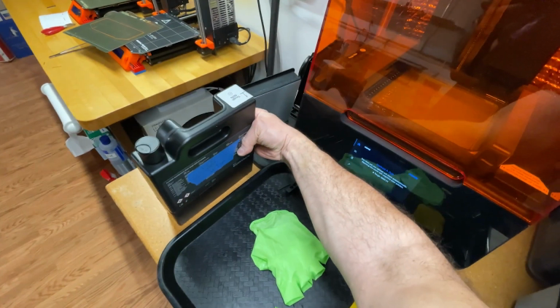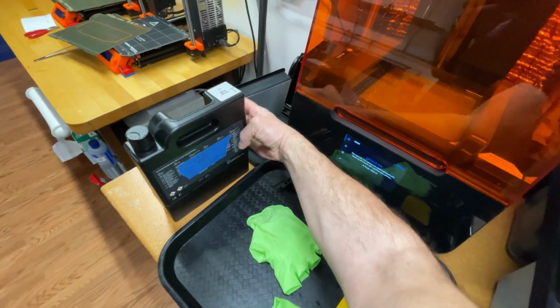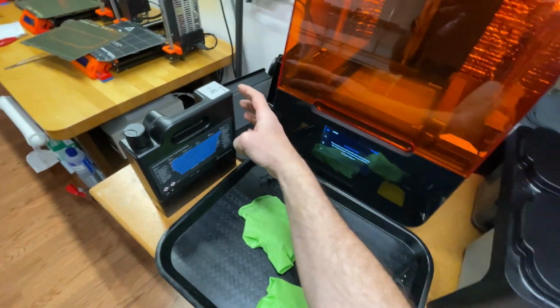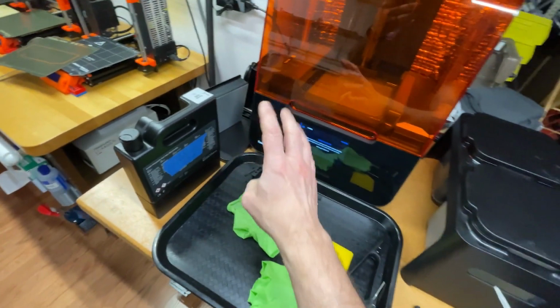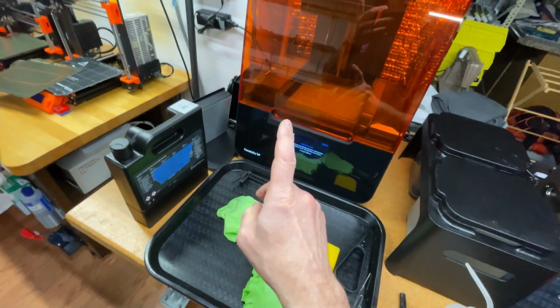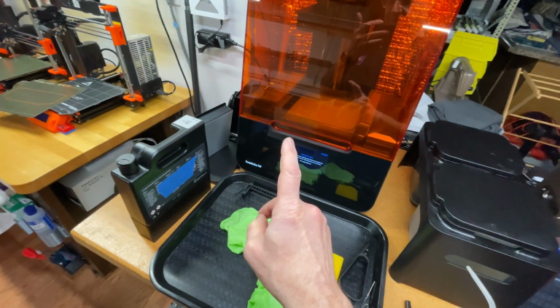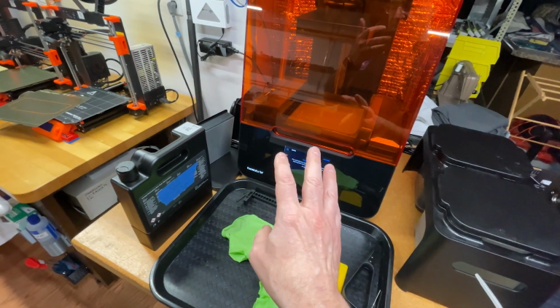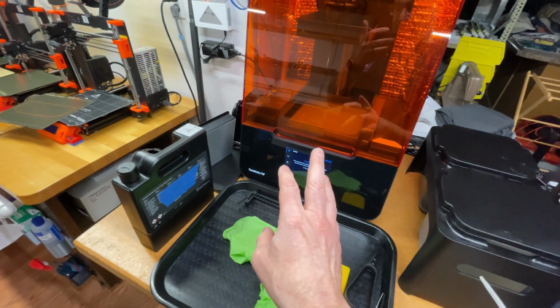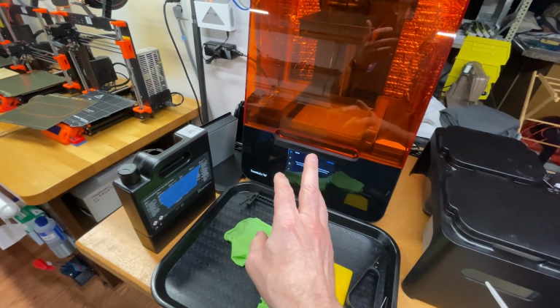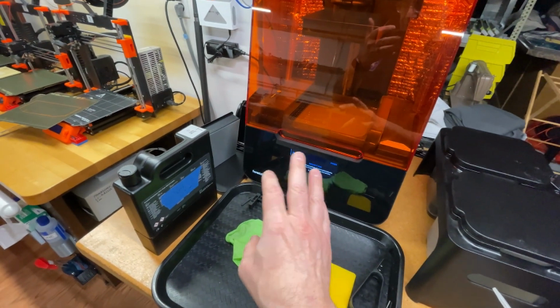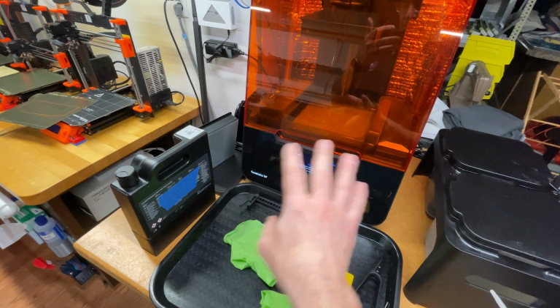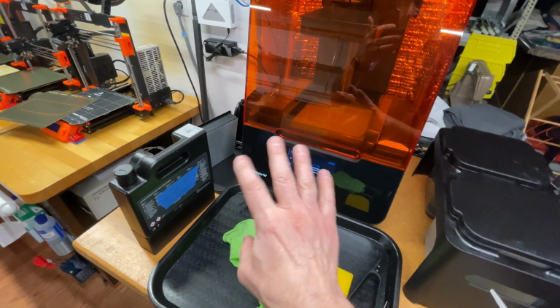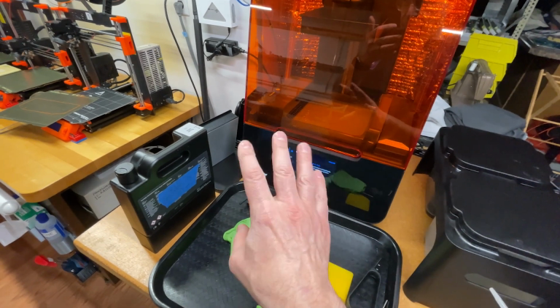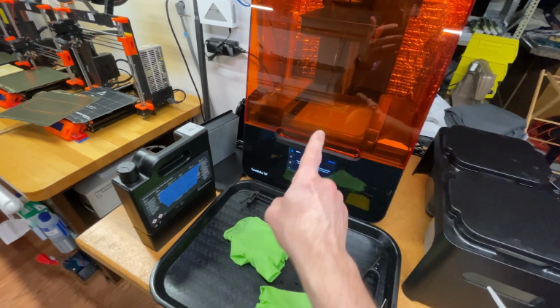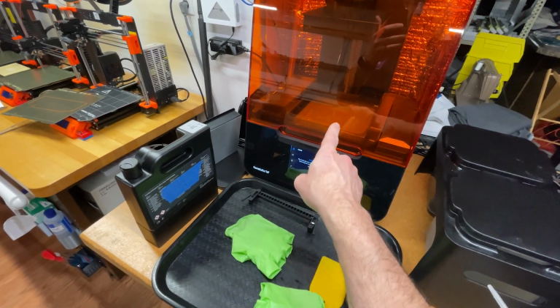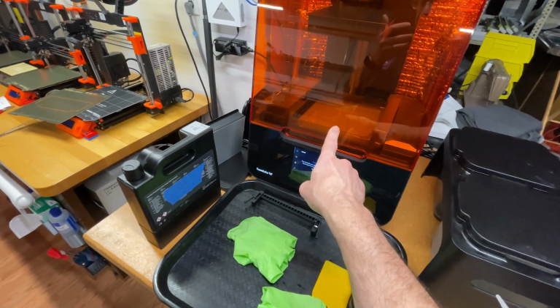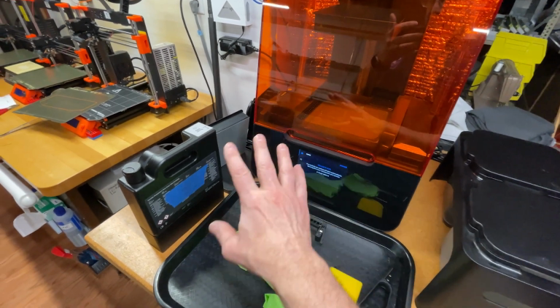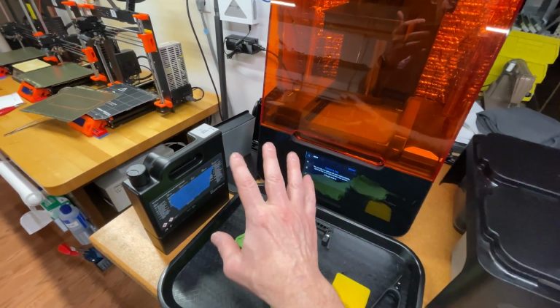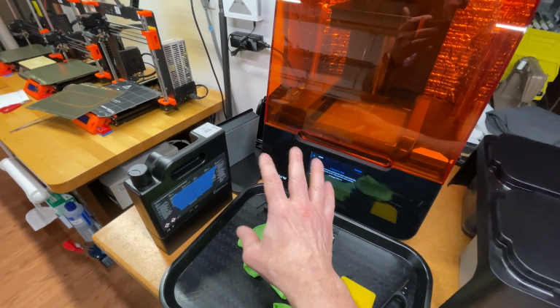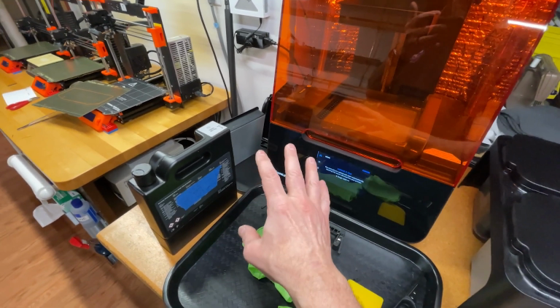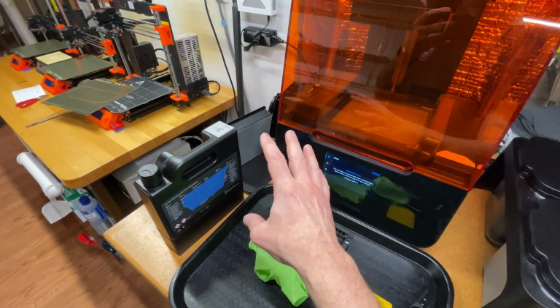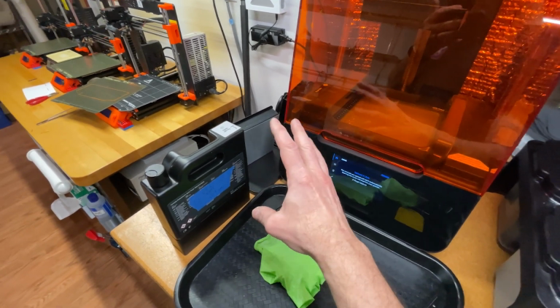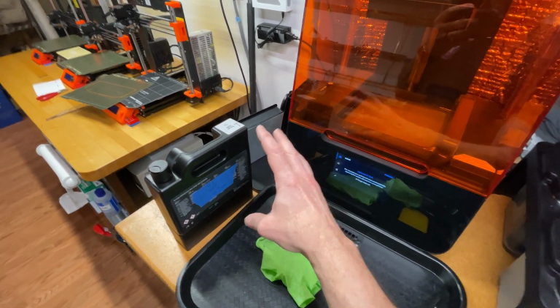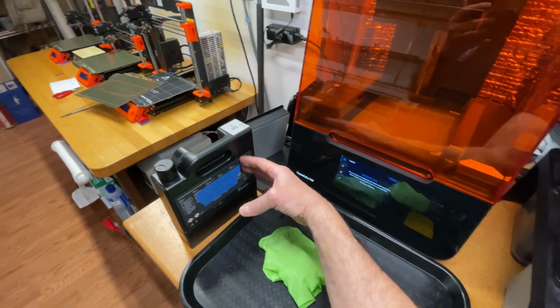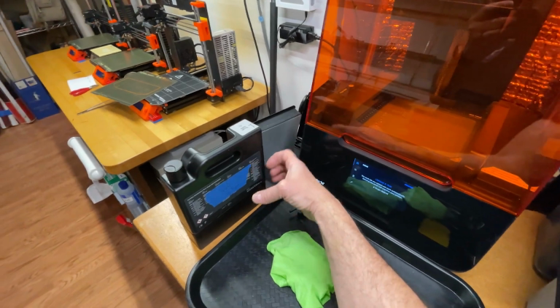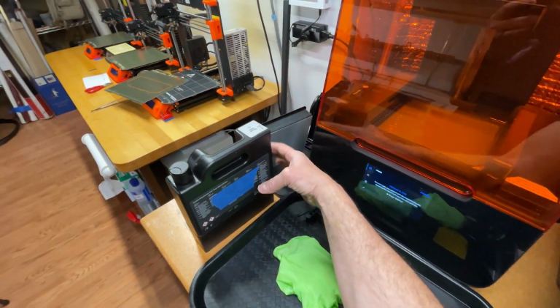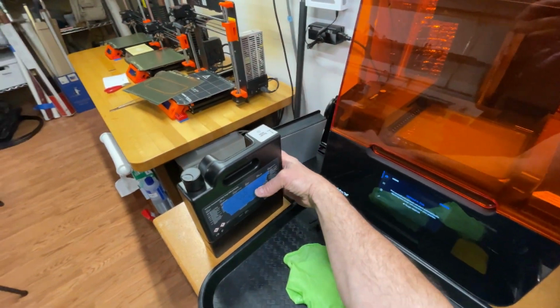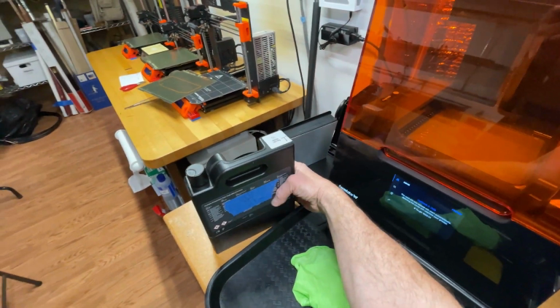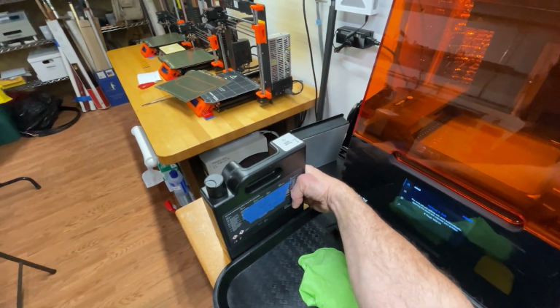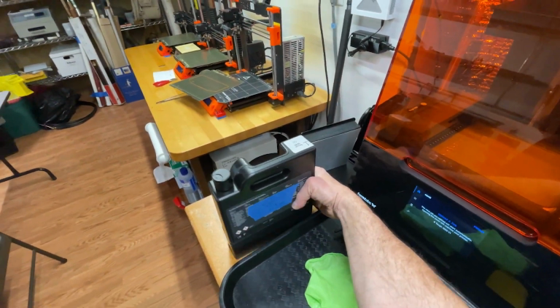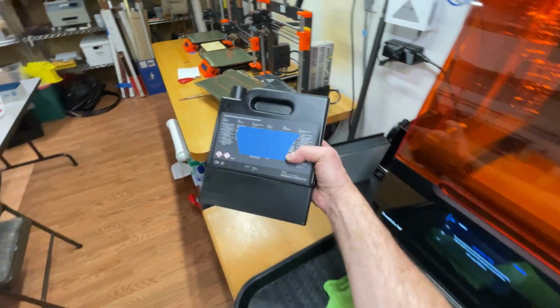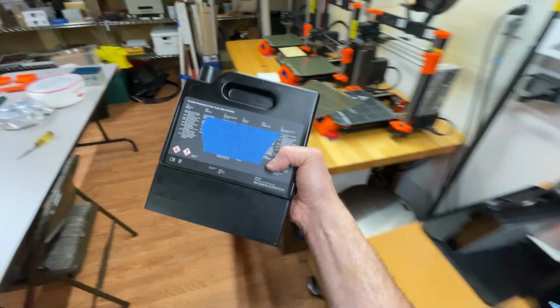I wanted to insert something into my process that would always ensure that my resin was well mixed, so I came up with an idea, and I'll show you what it is.